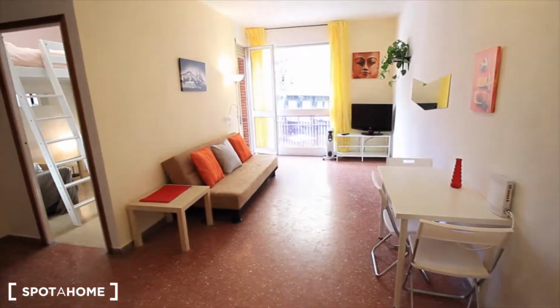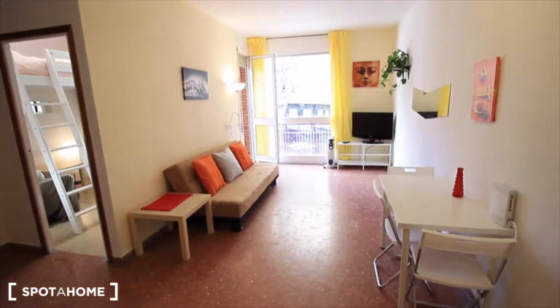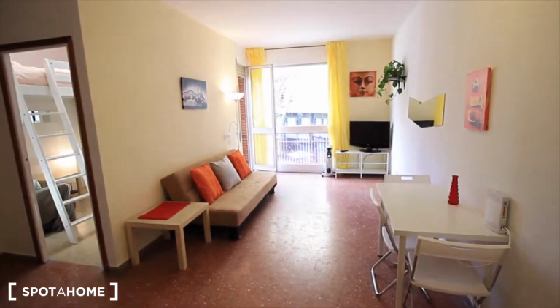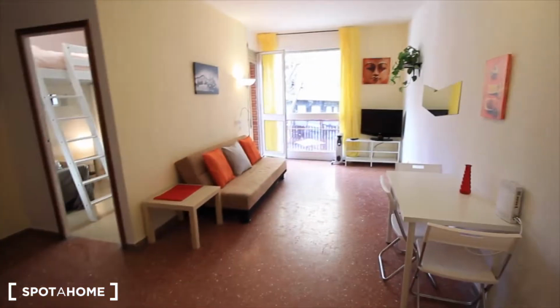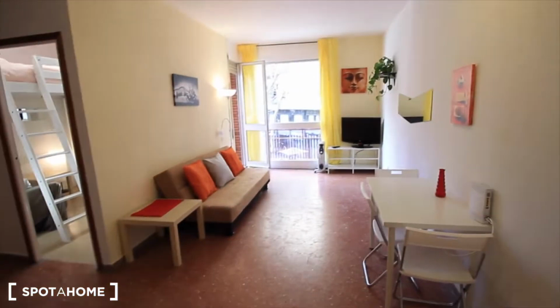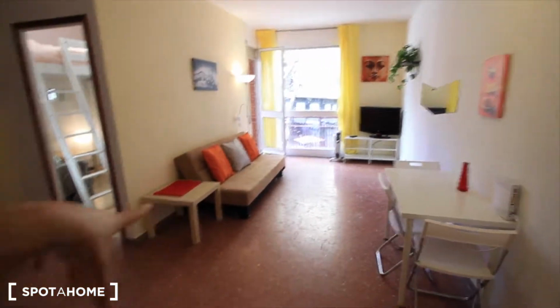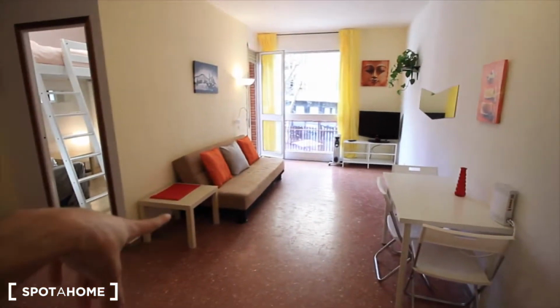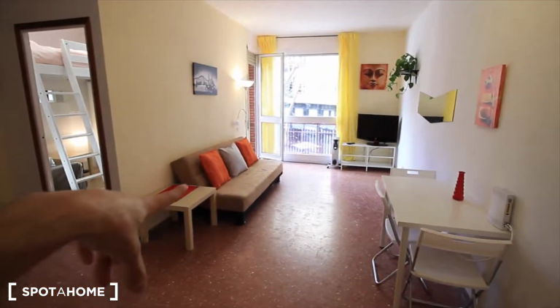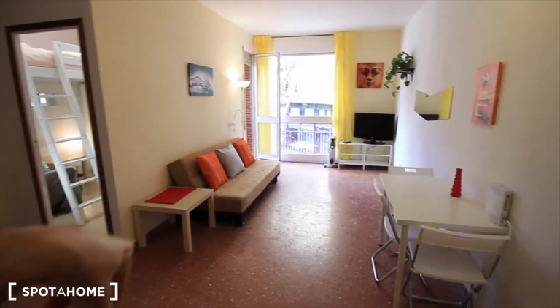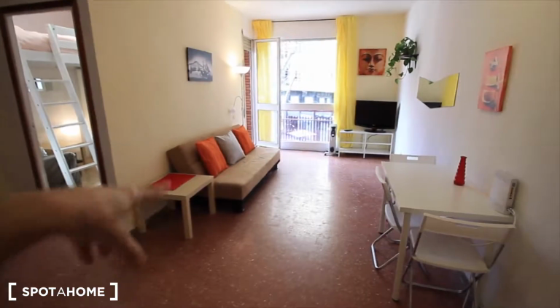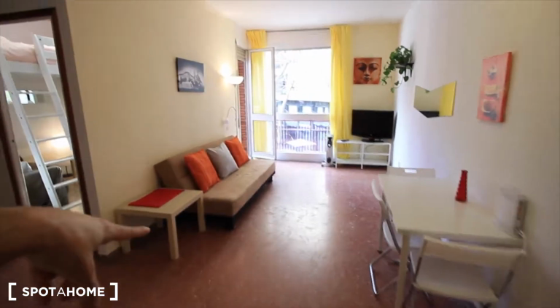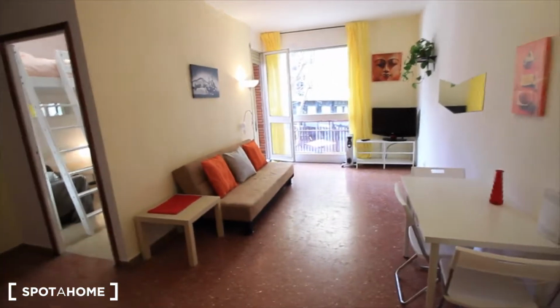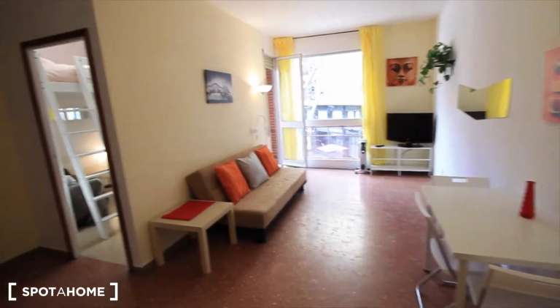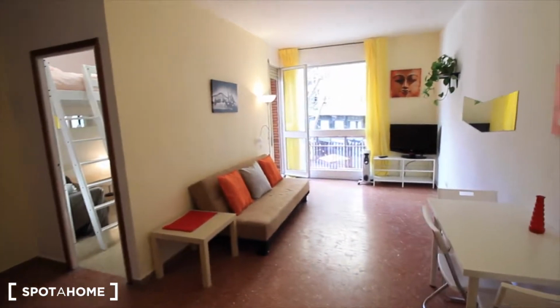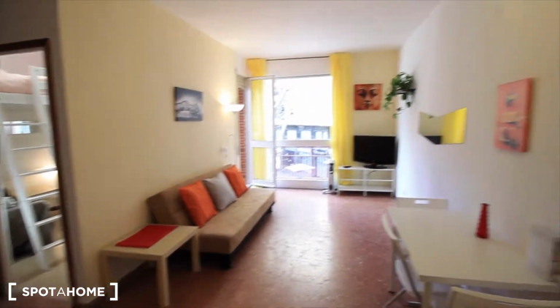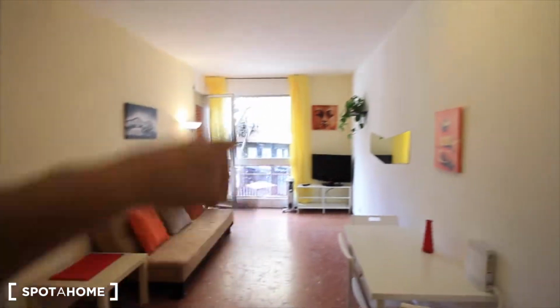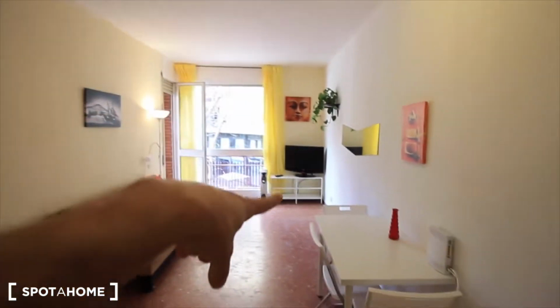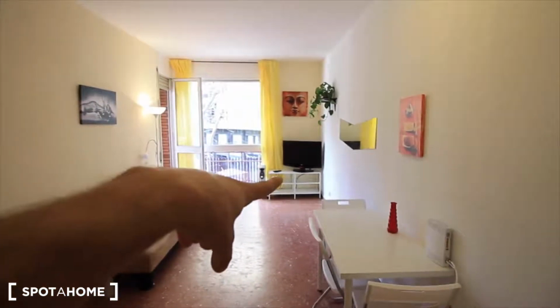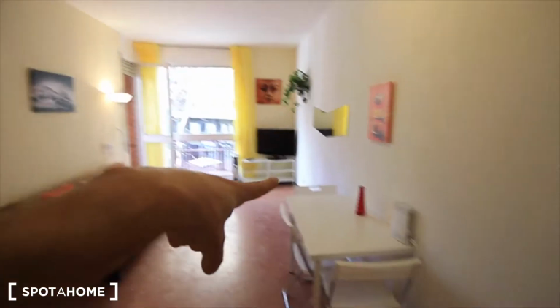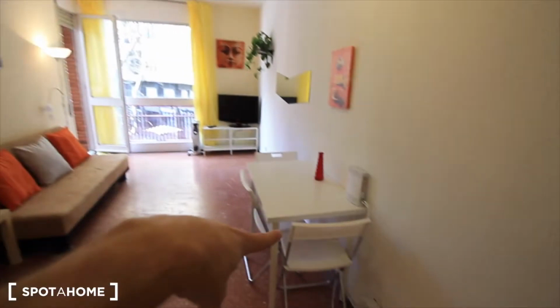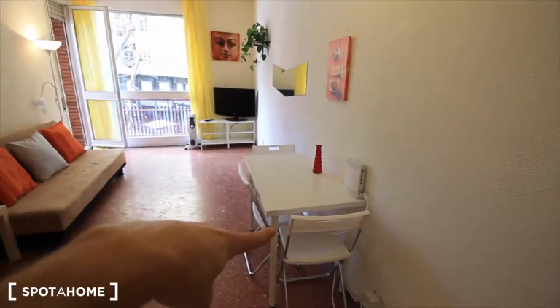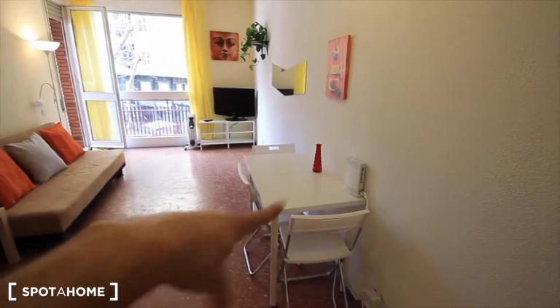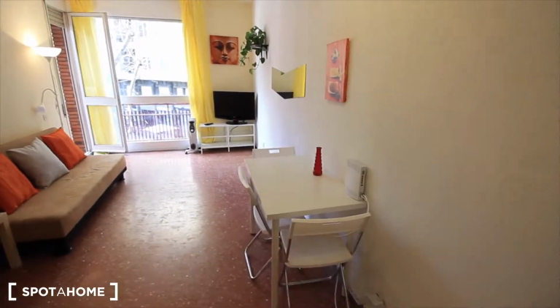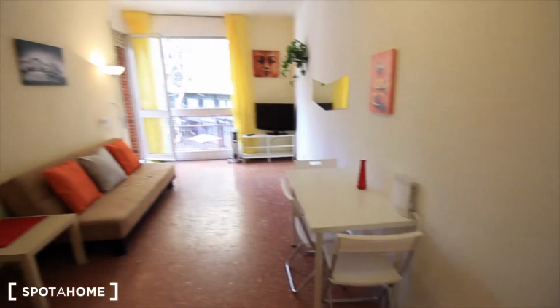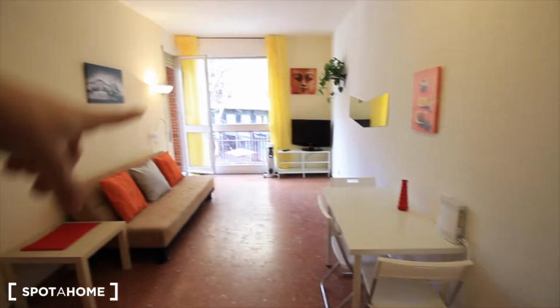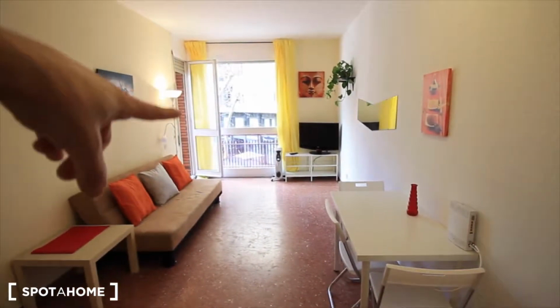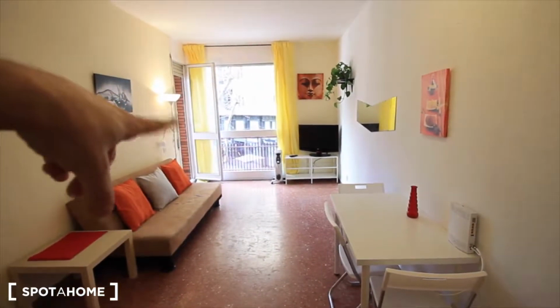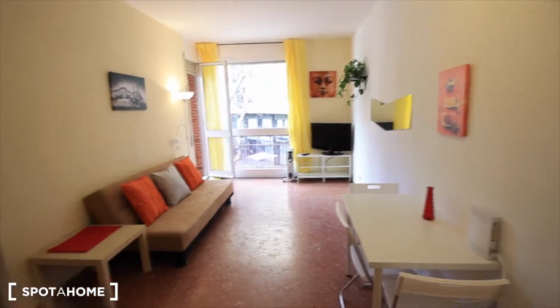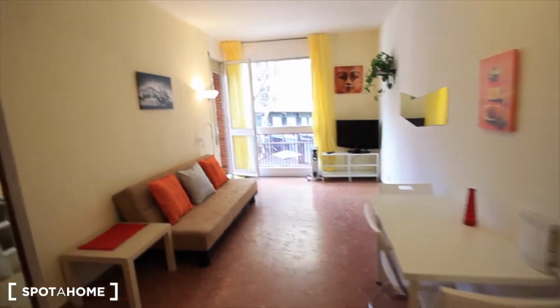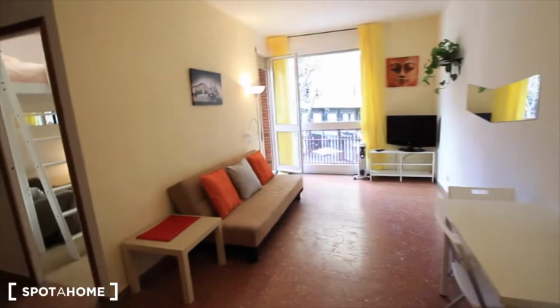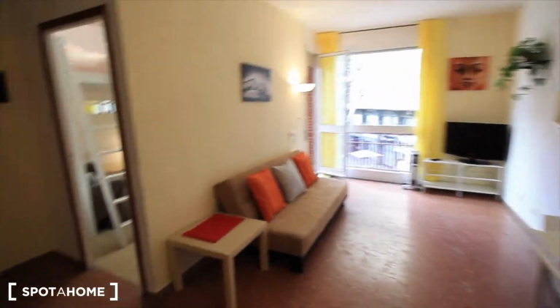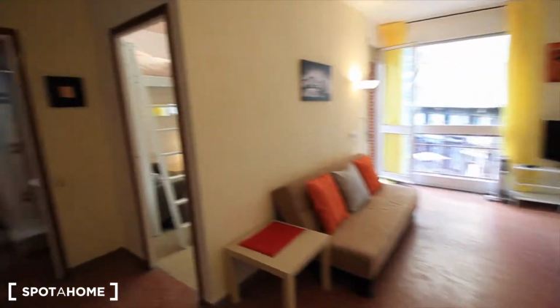As you can see, it's so bright and so big. There's a sofa bed, a fan, and the TV in the corner. Here's the place for the table with the Wi-Fi, and the door to the terrace.